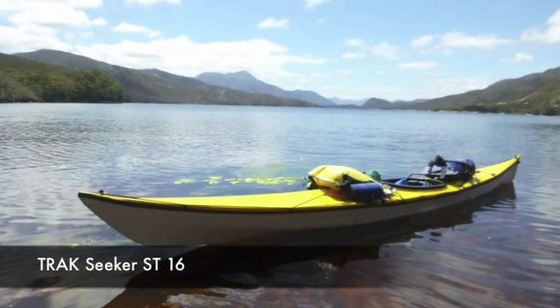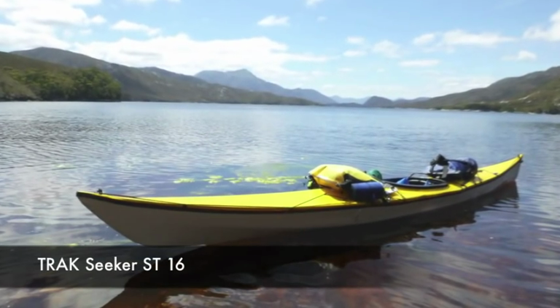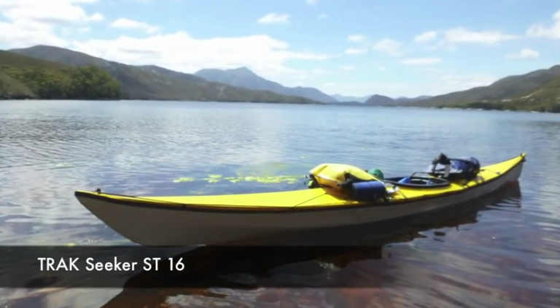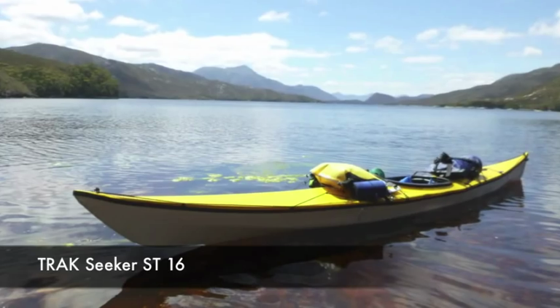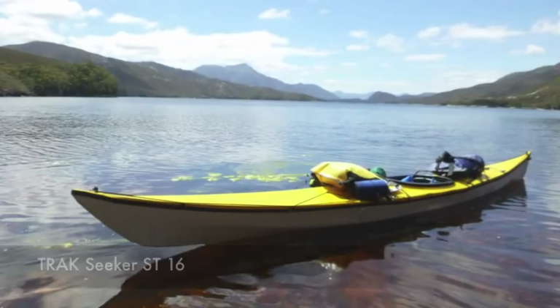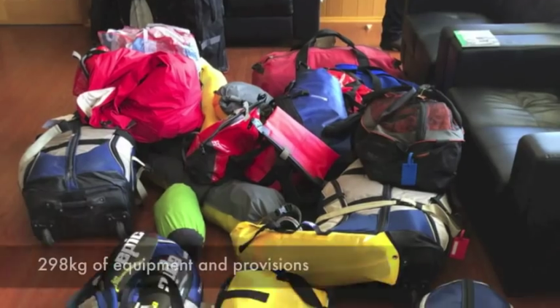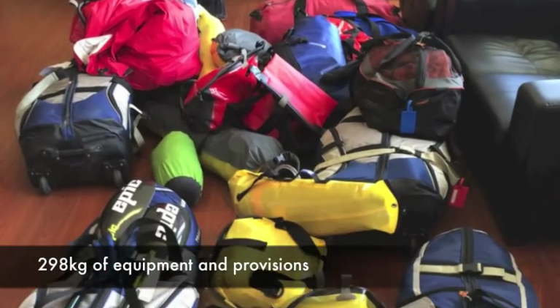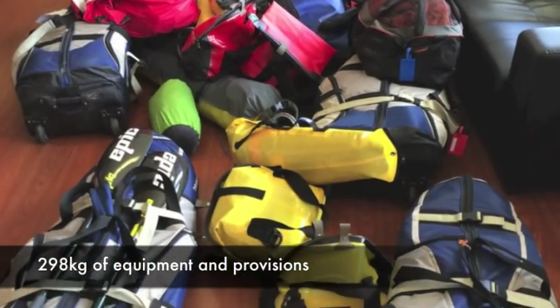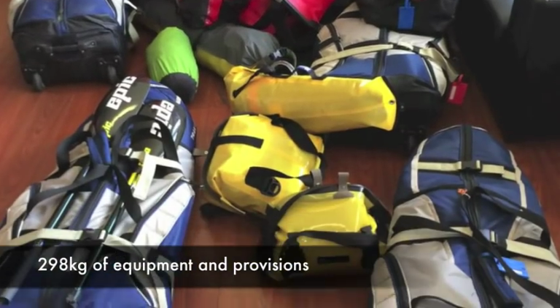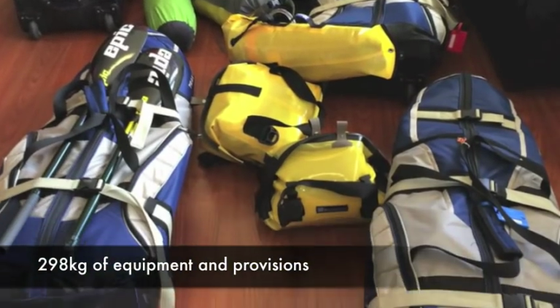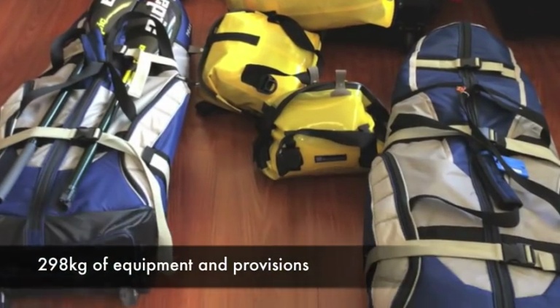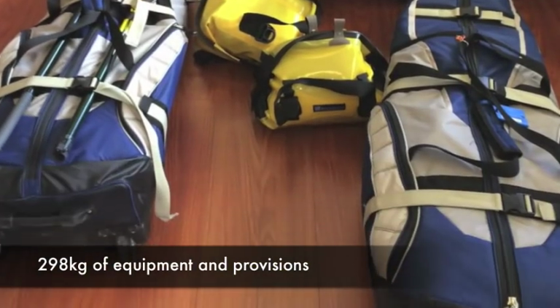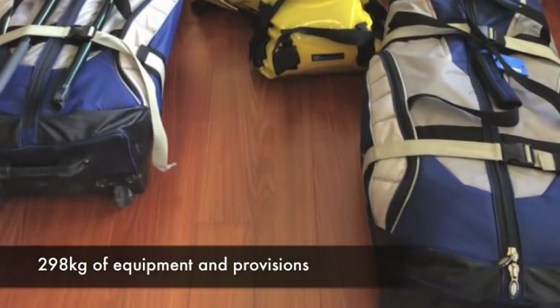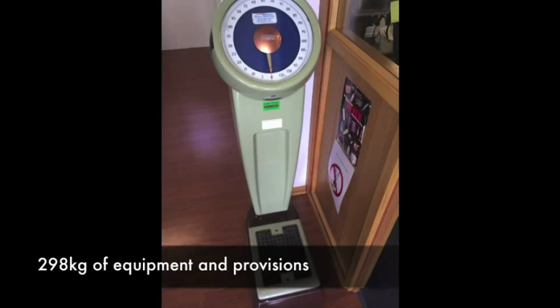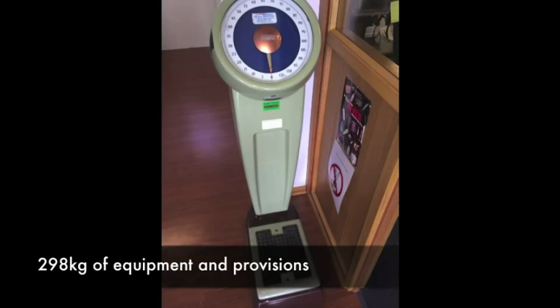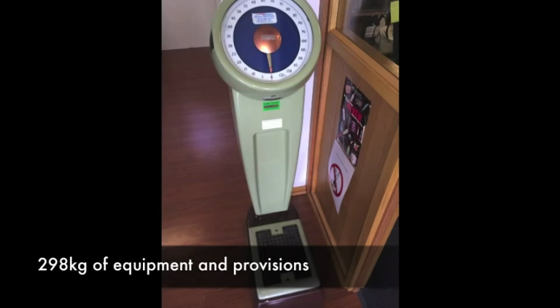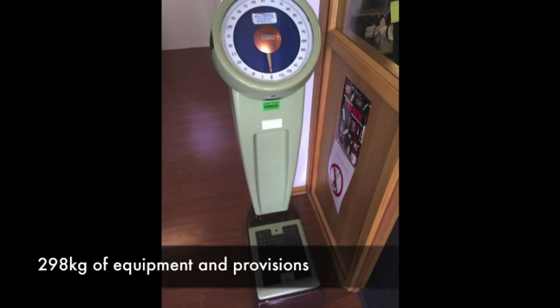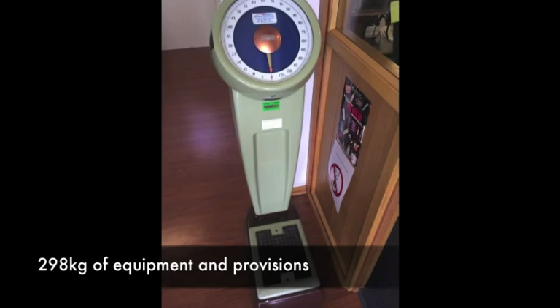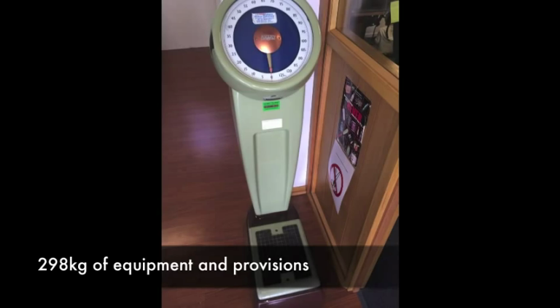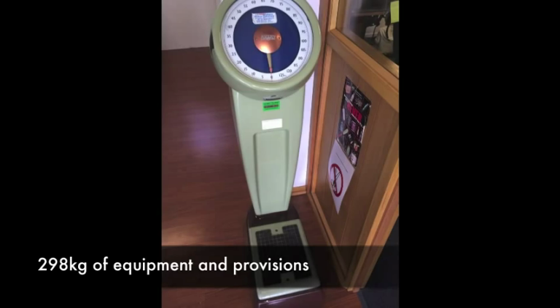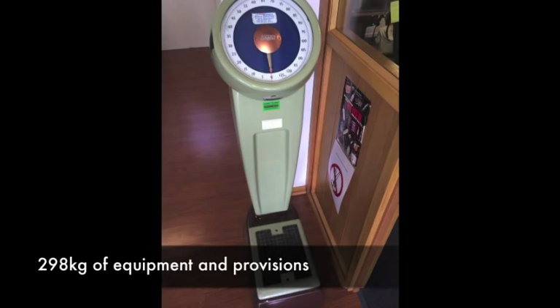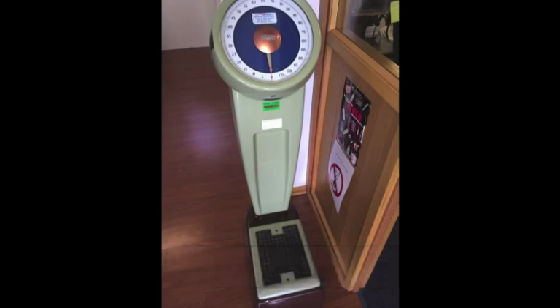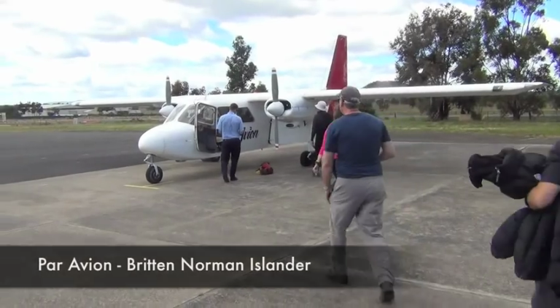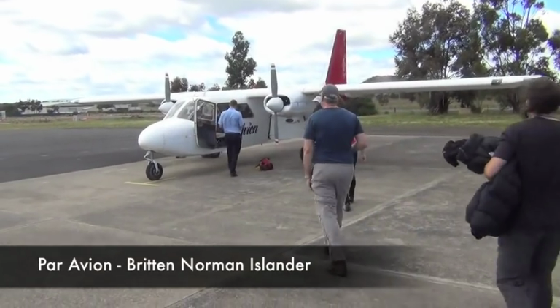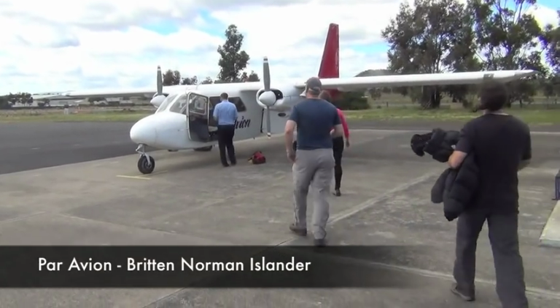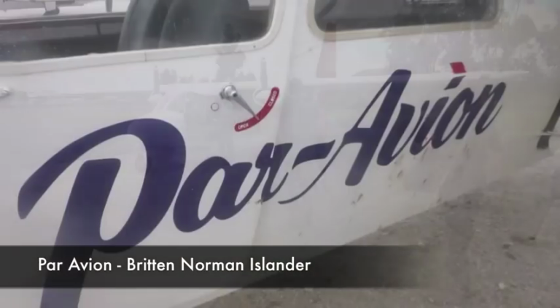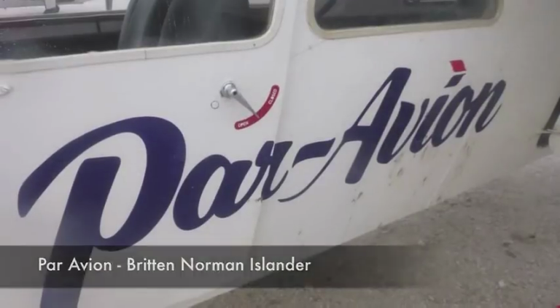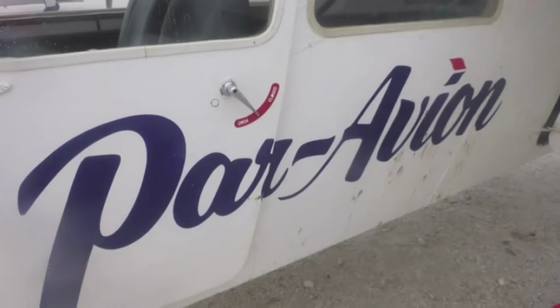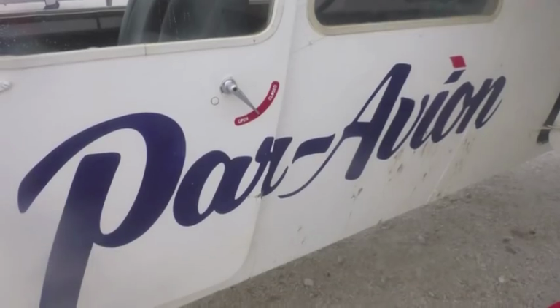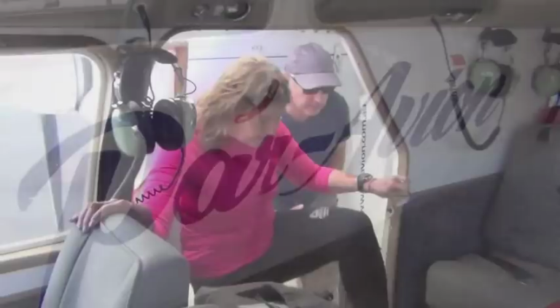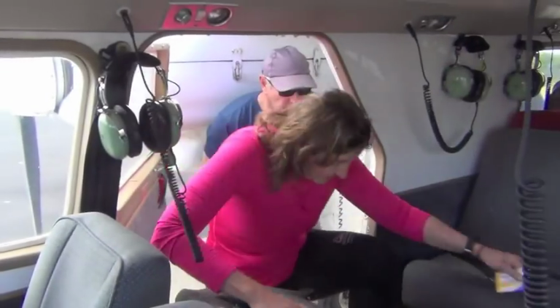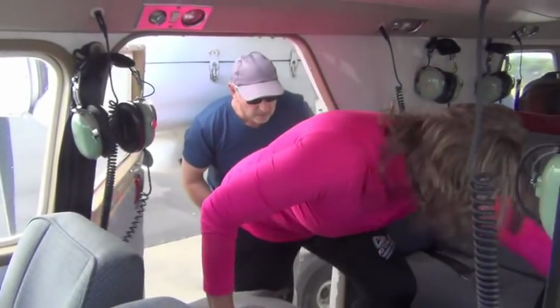We were not travelling light — 298 kilograms of equipment and provisions to support our 9-day expedition into Tasmania's South West Wilderness was loaded aboard Par Avion's Brittany Normand Islander.